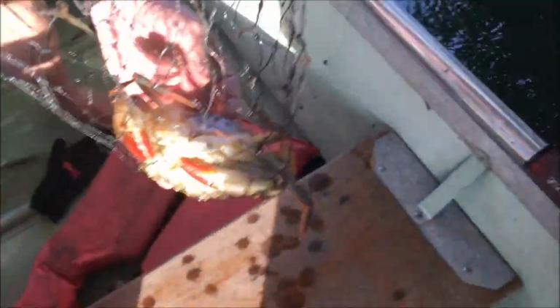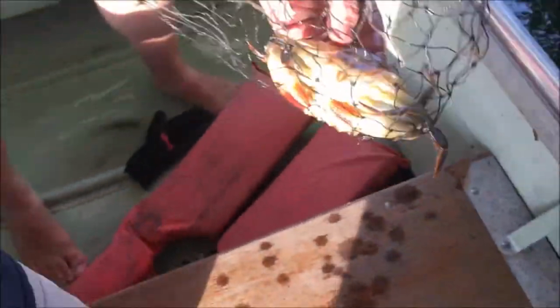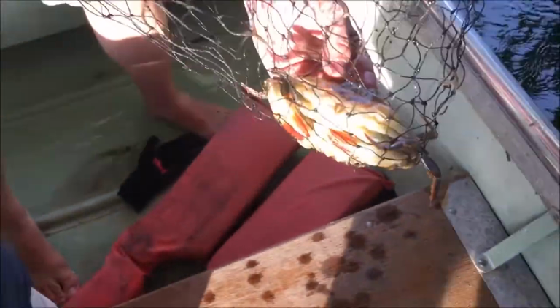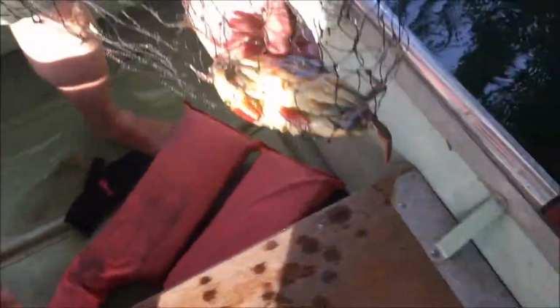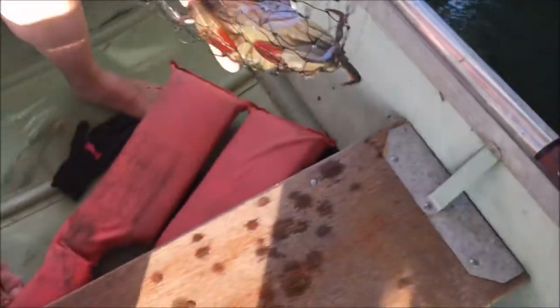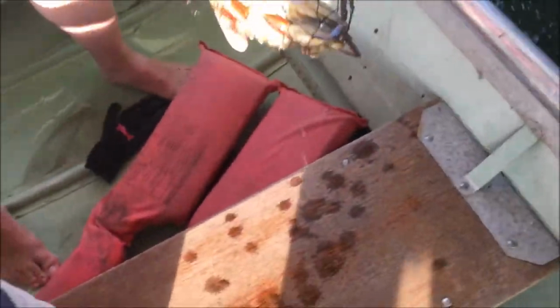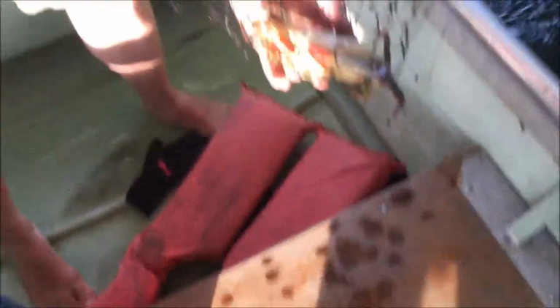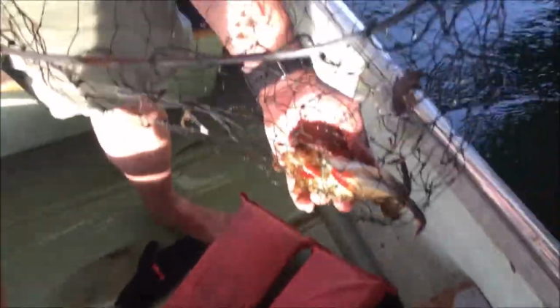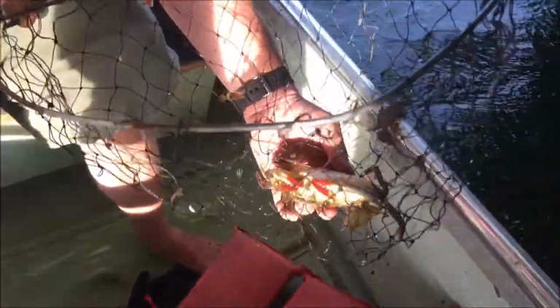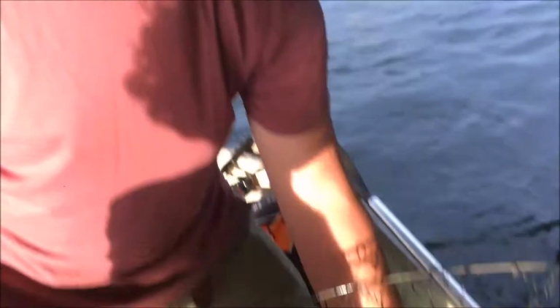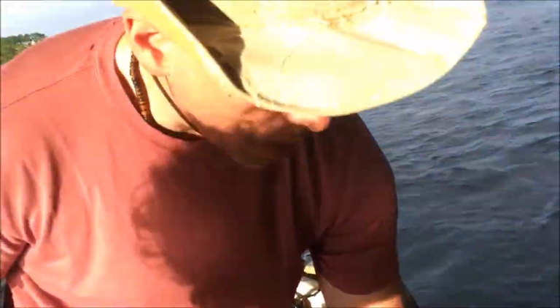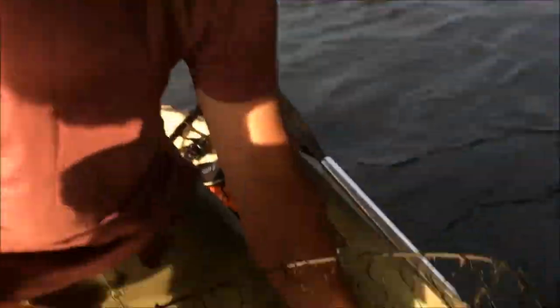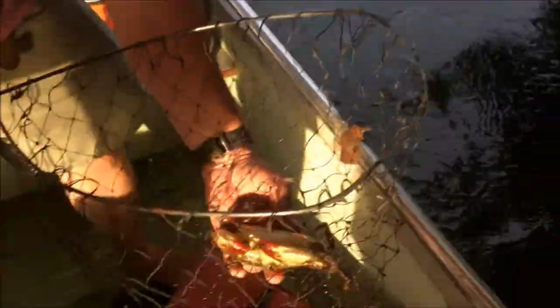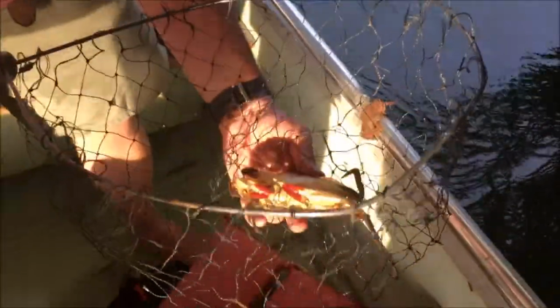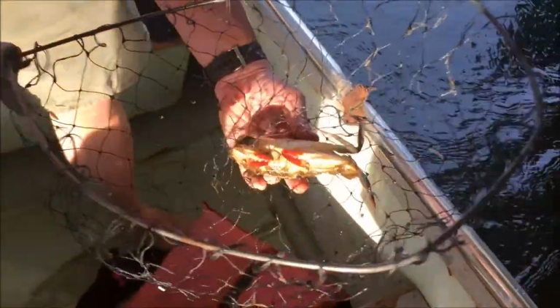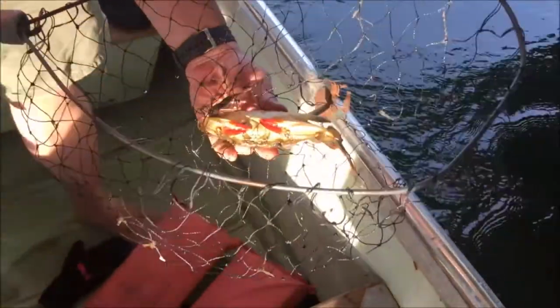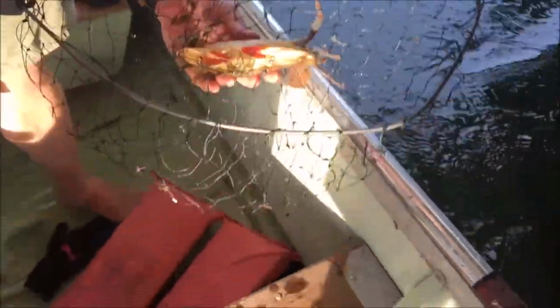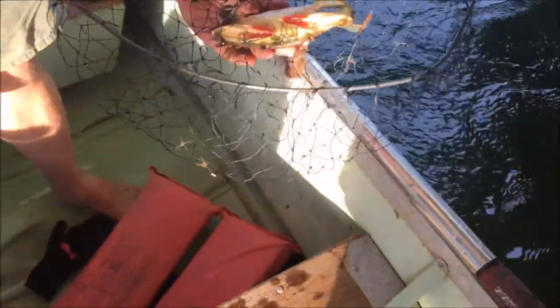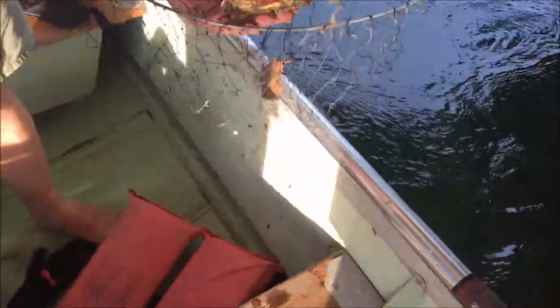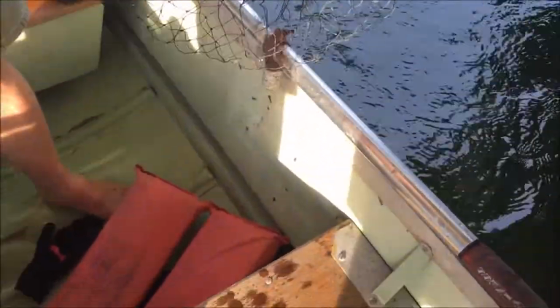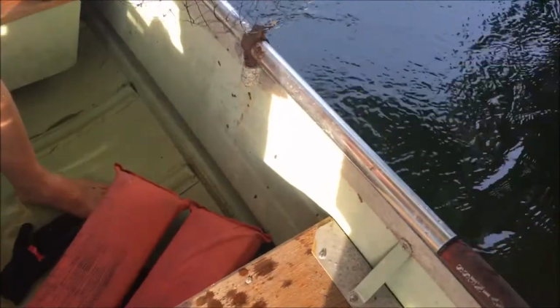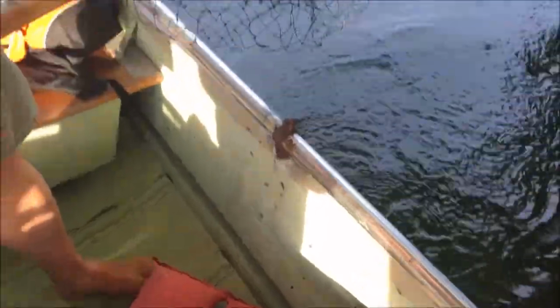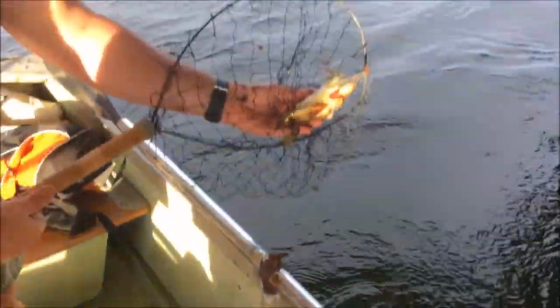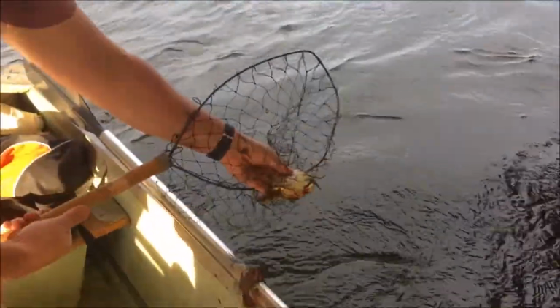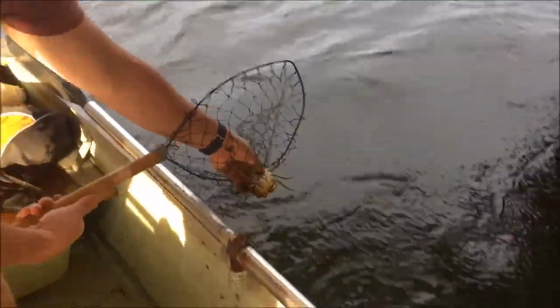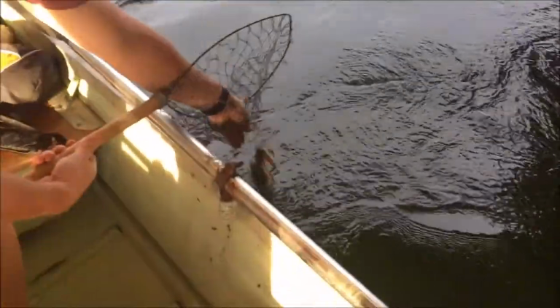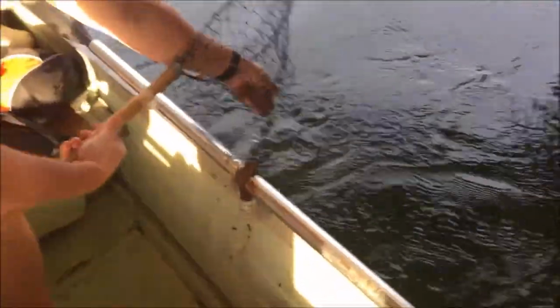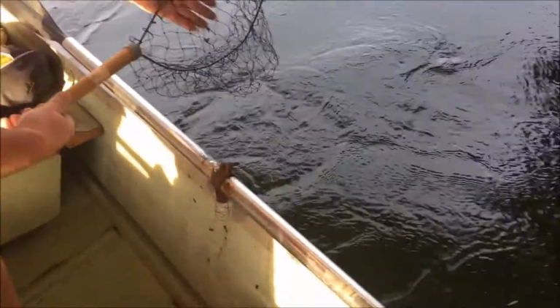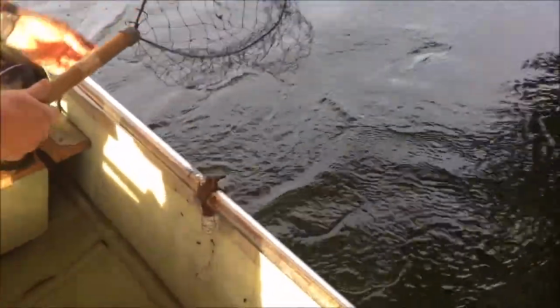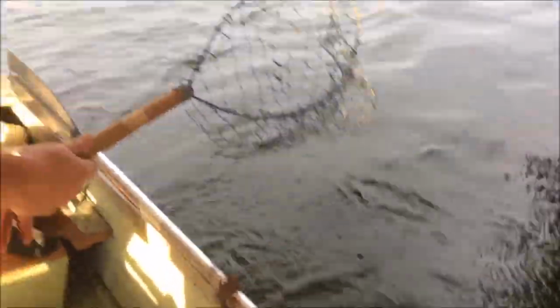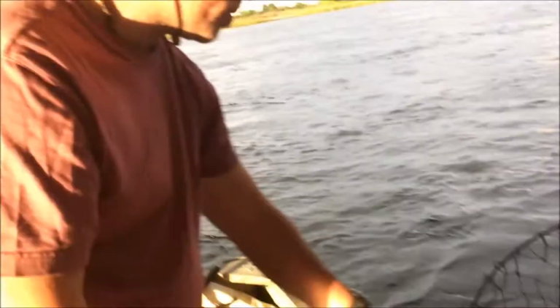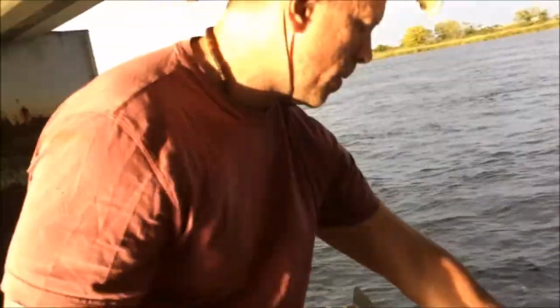We're going to let the females go — females are not keepers. We've got enough for dinner tonight anyway. We'll show you the bucket in a bit. We're going to let her go and let her go back and put more generations of crabs out there for the future. Enjoy her life. Bye-bye. Let's go, swimming away.